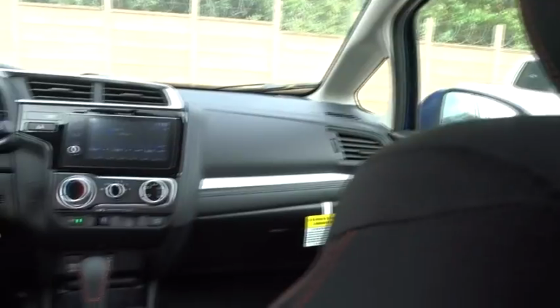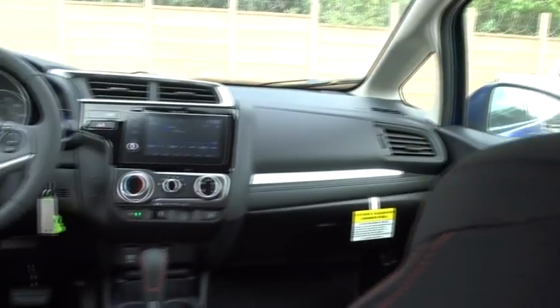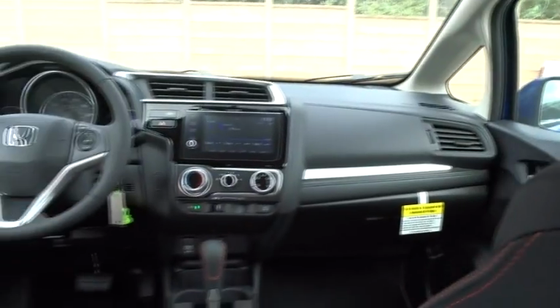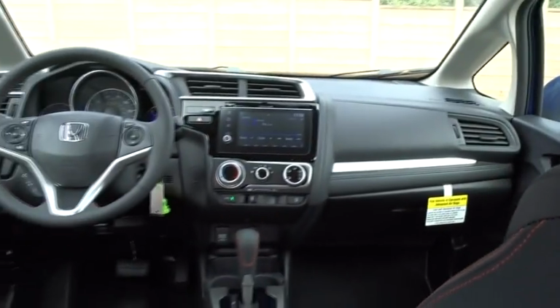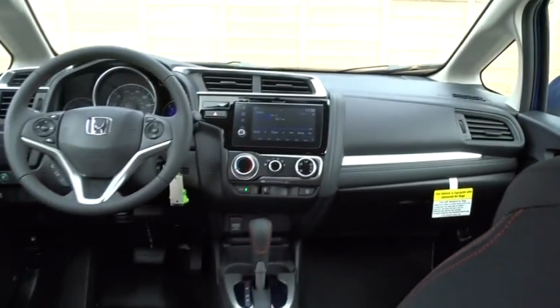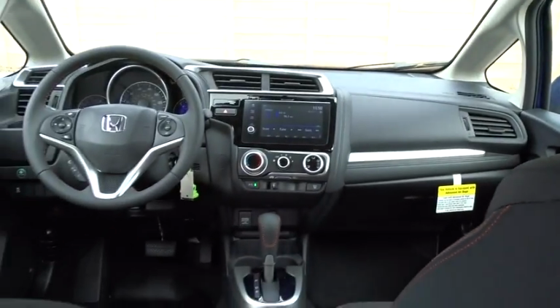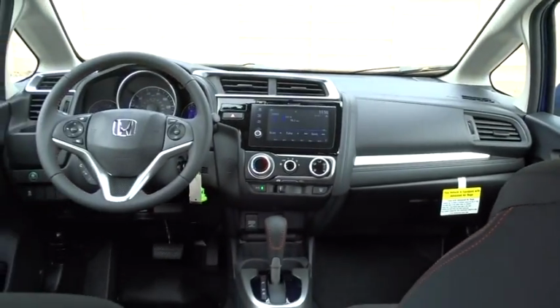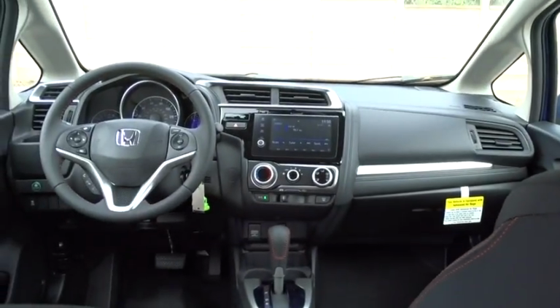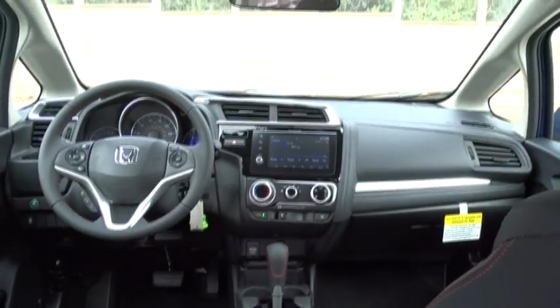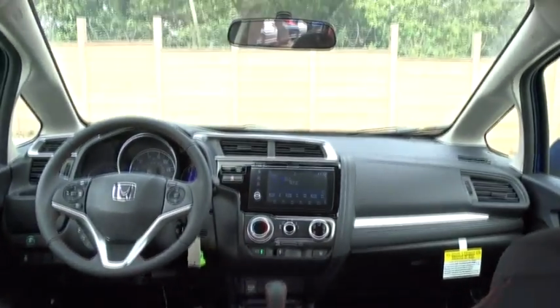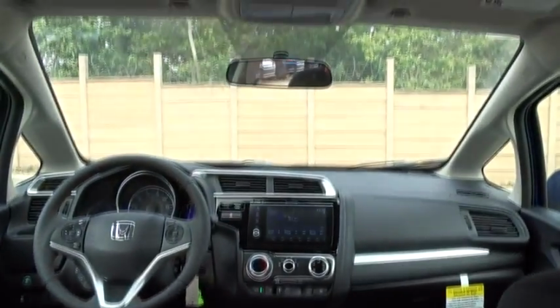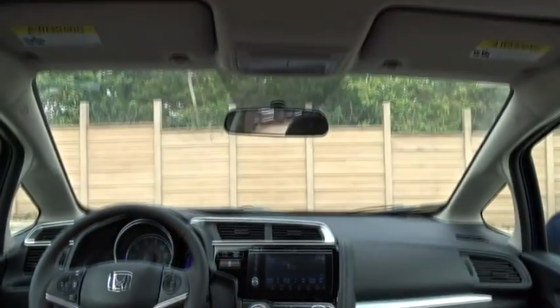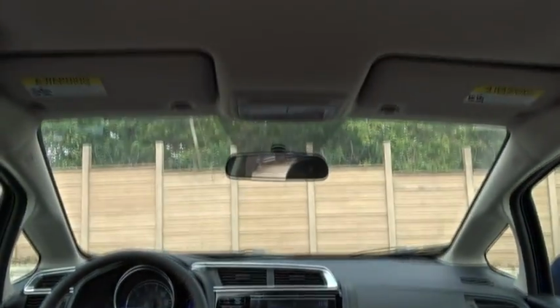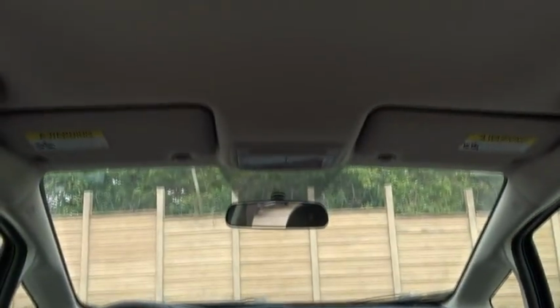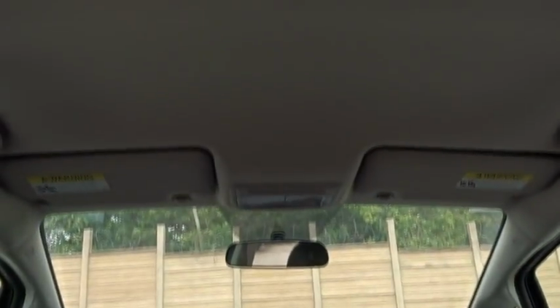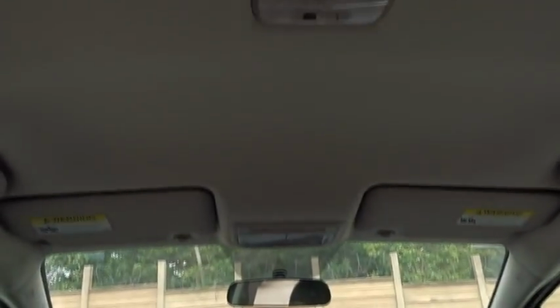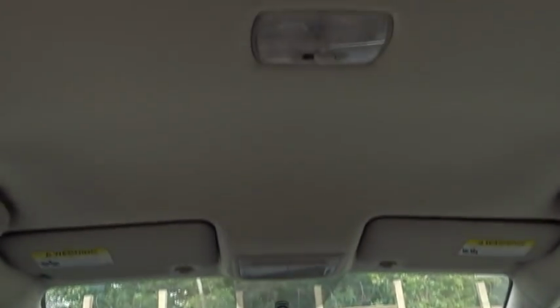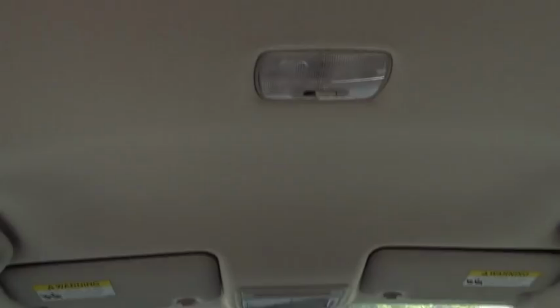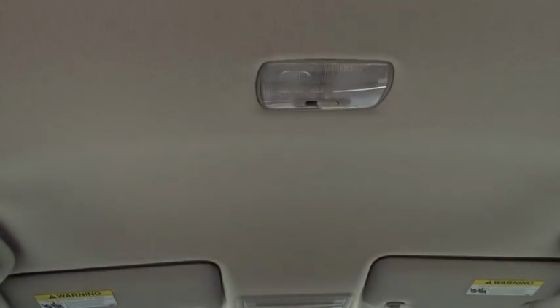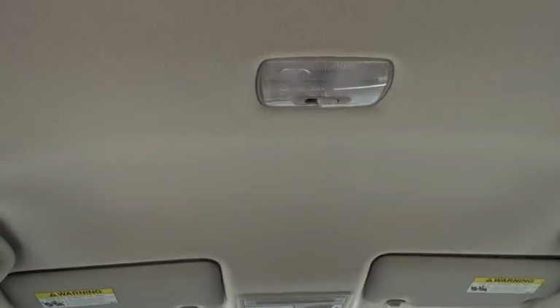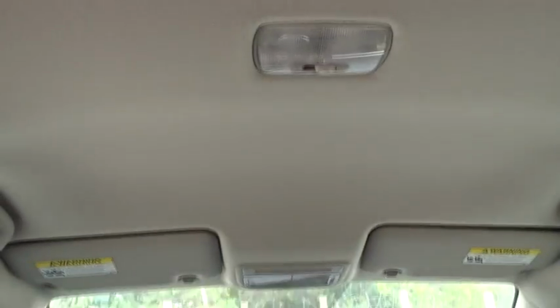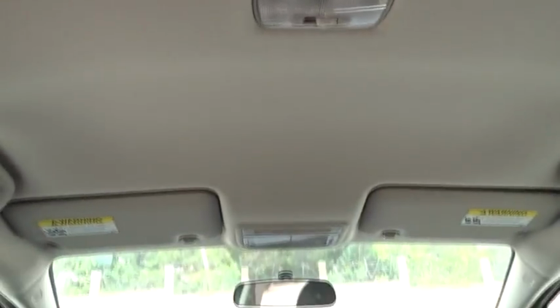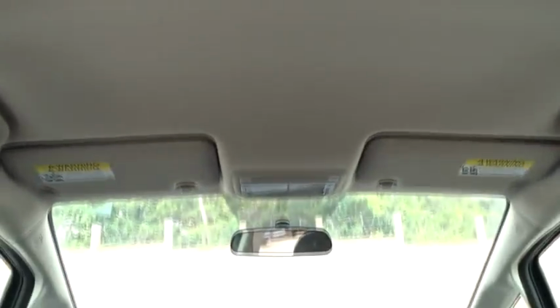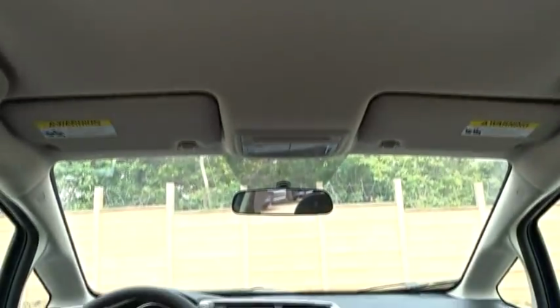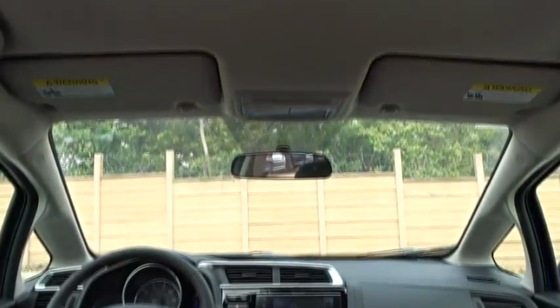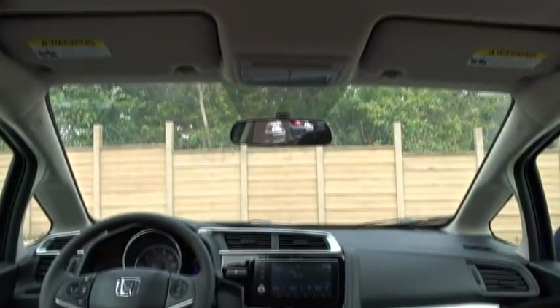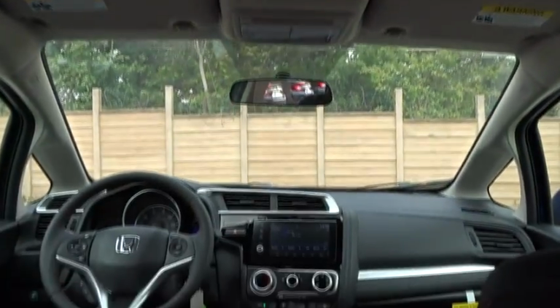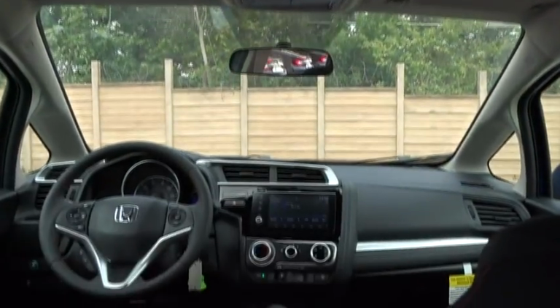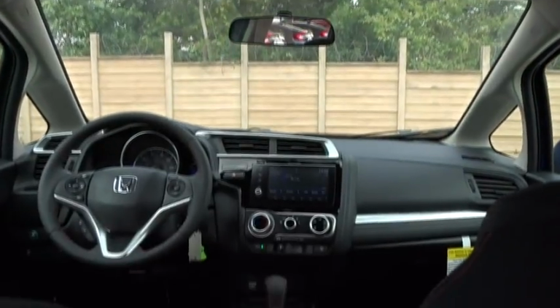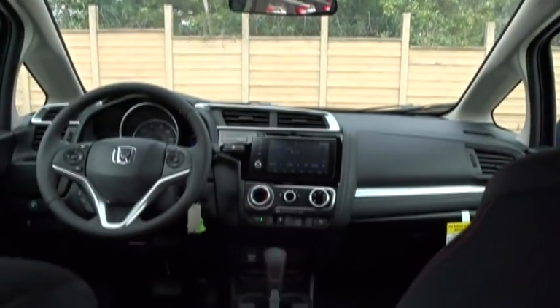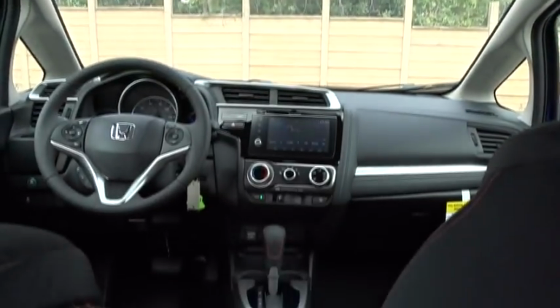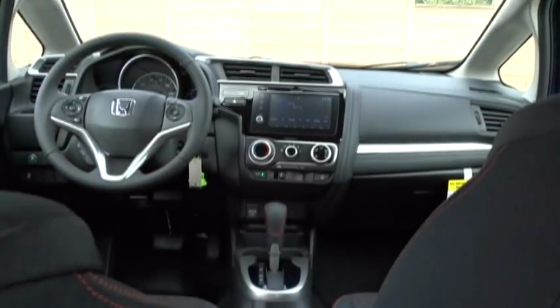Aluminum wheels, rear defrost, AM-FM stereo control, front wheel drive, power door locks, MP3 player, fog lamps, bucket seats.